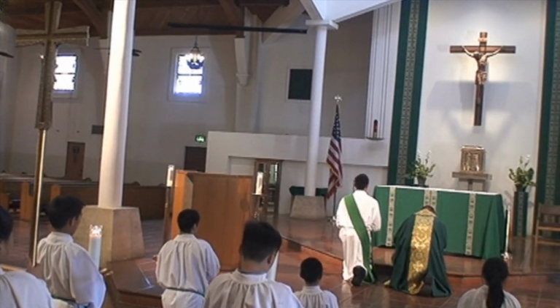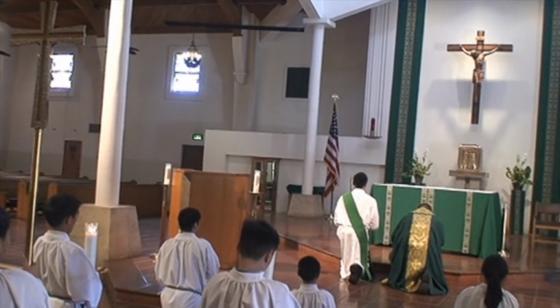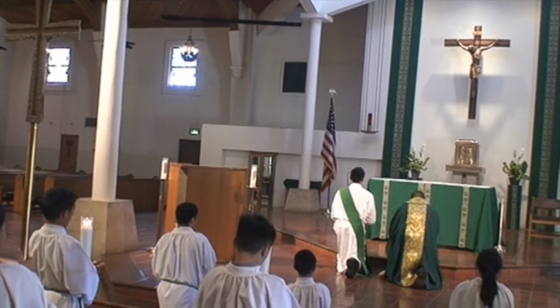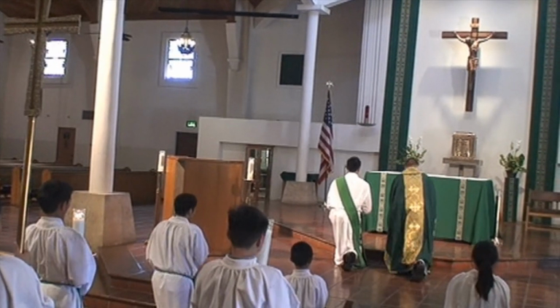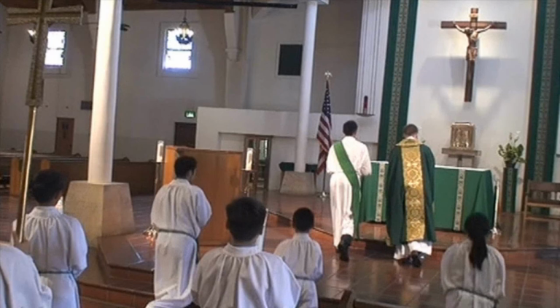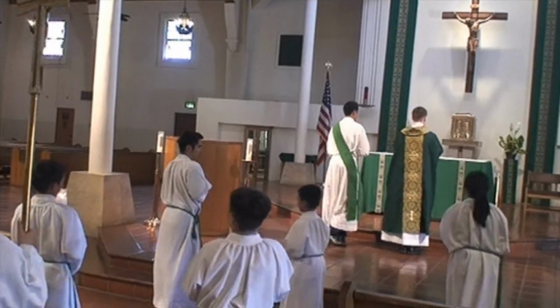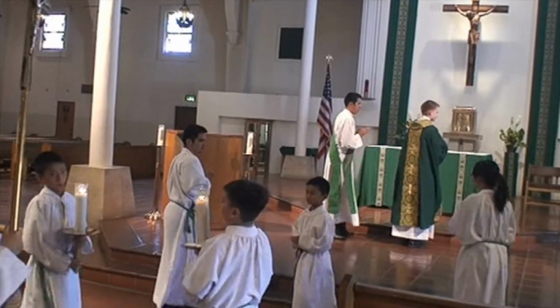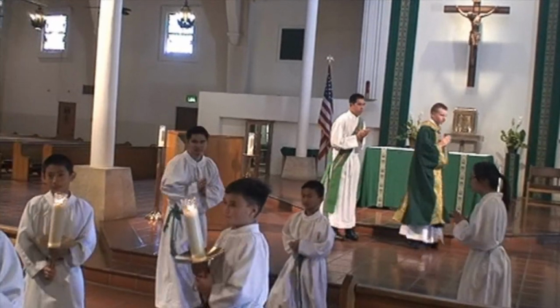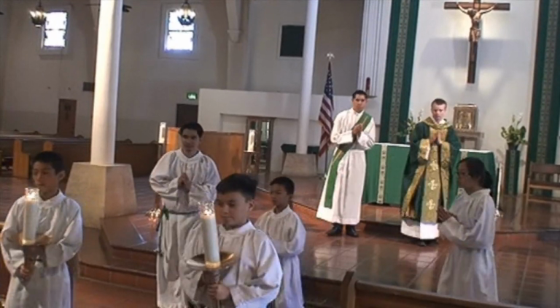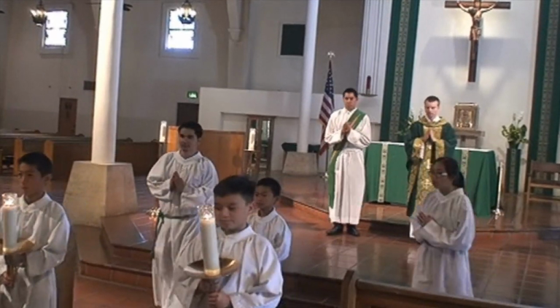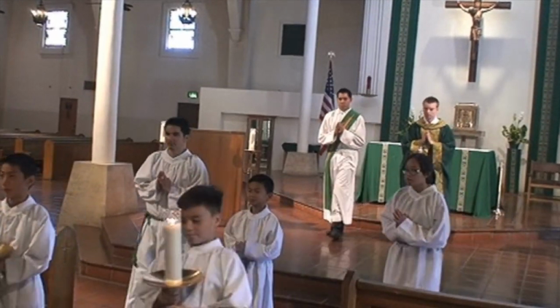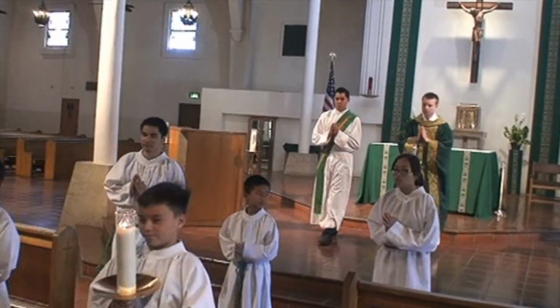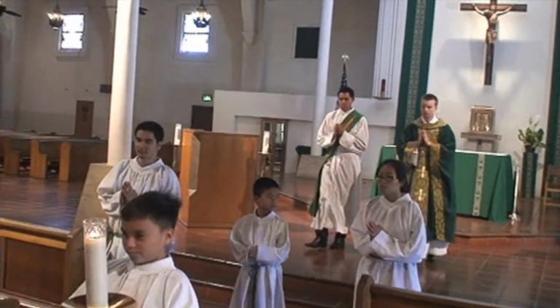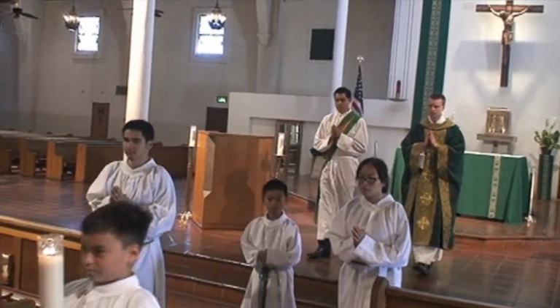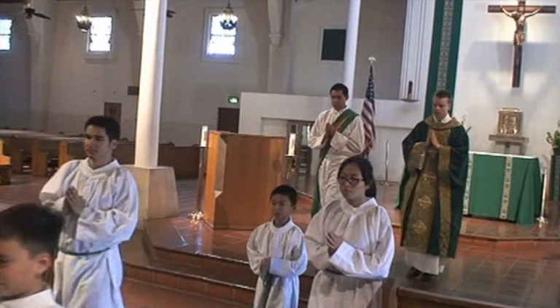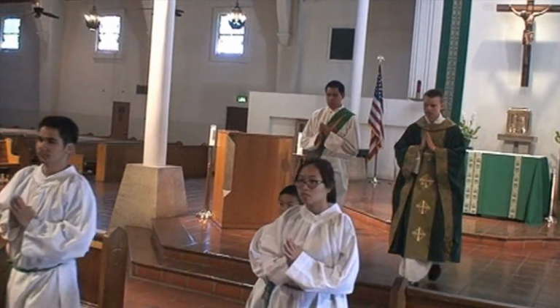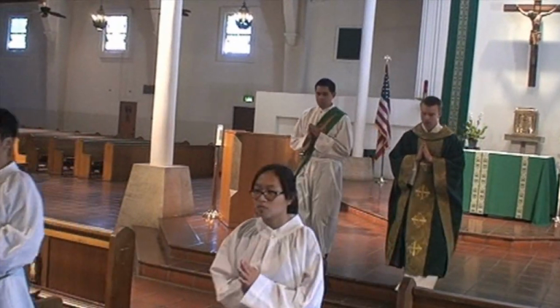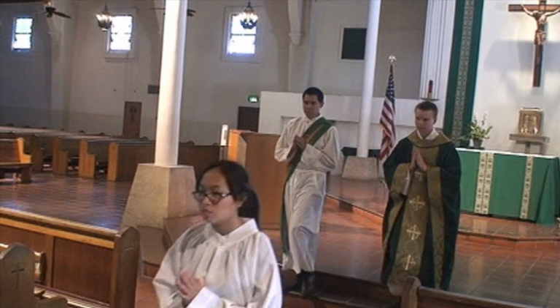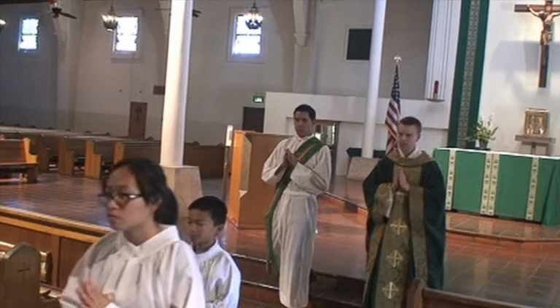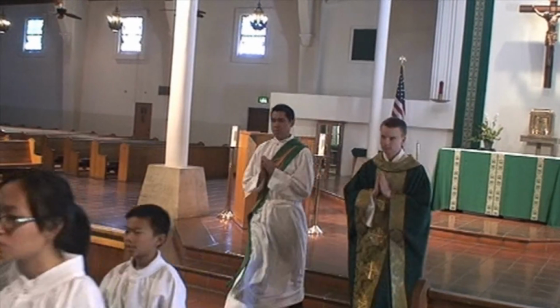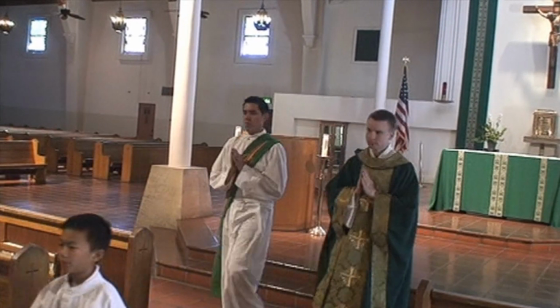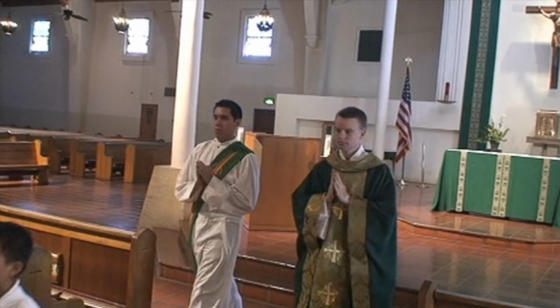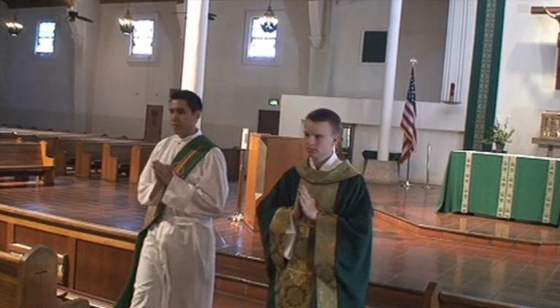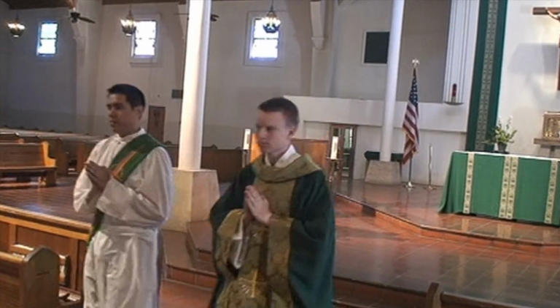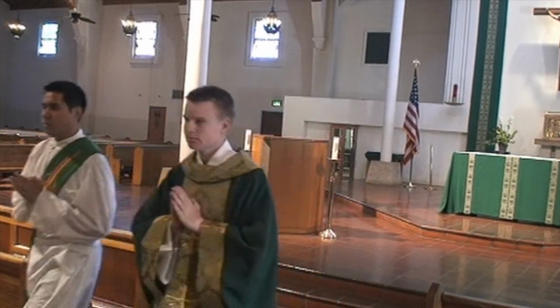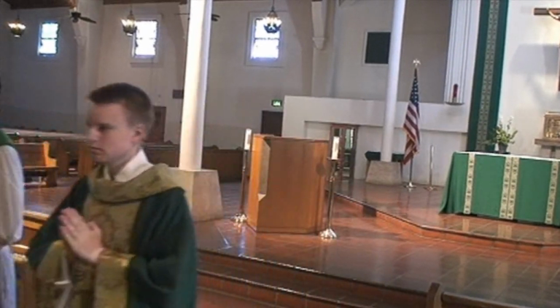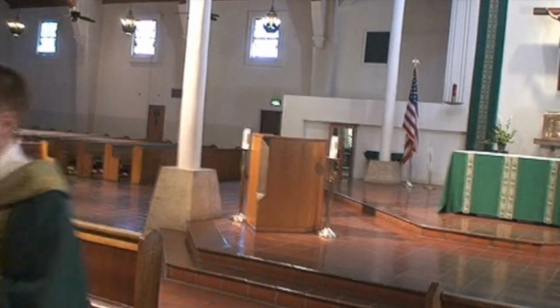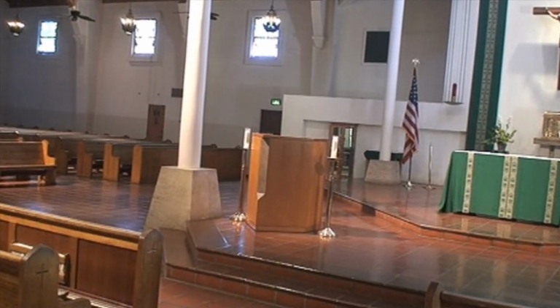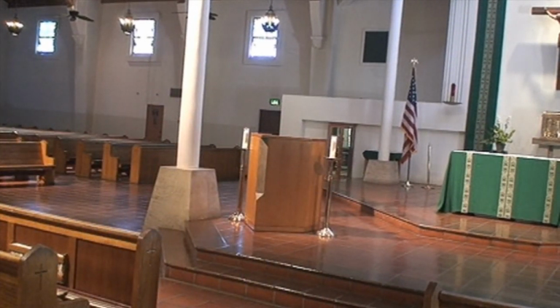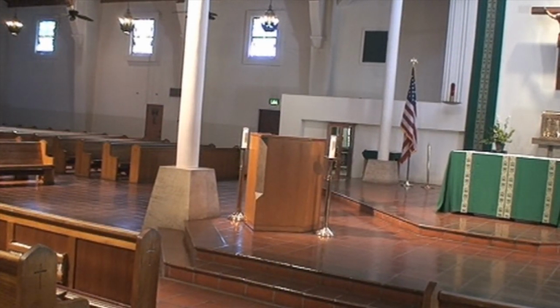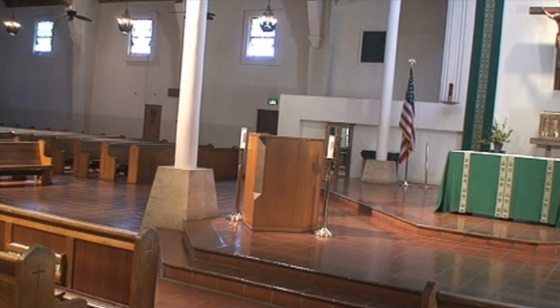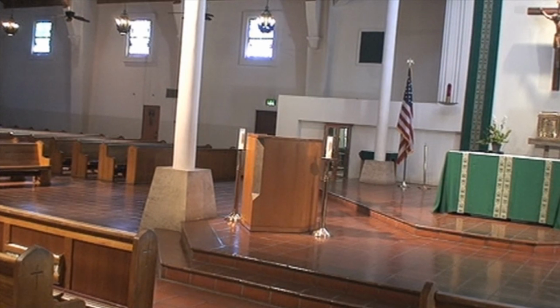Again, everyone will genuflect when the priest bows or genuflects. In the procession out, the crucifer will lead, followed by the candle bearers, then the other altar servers, and then the priest and the deacon.